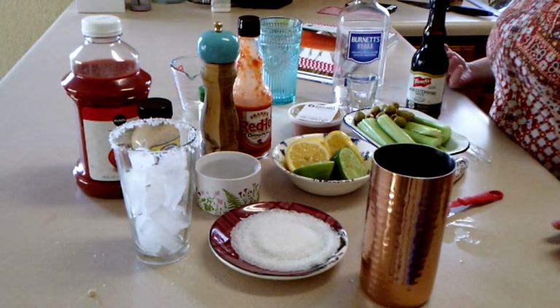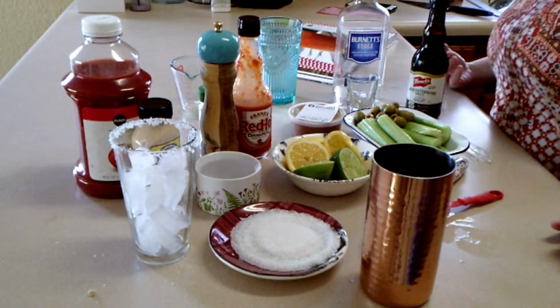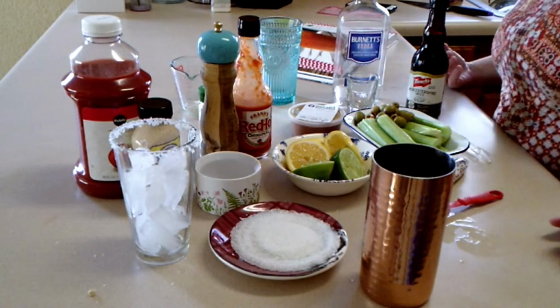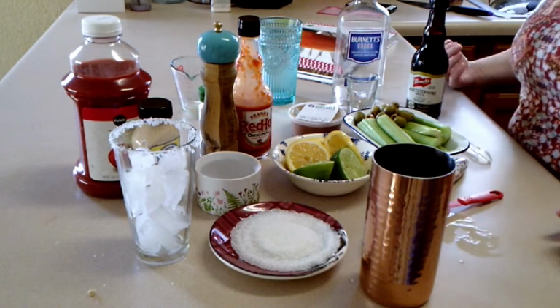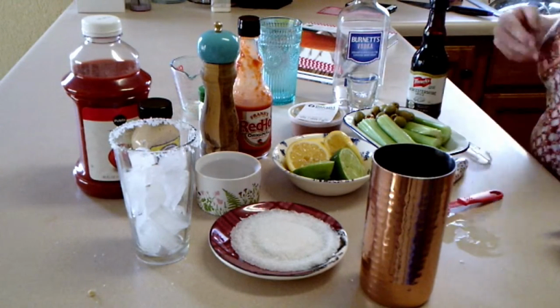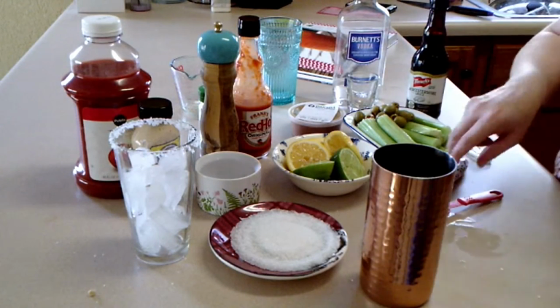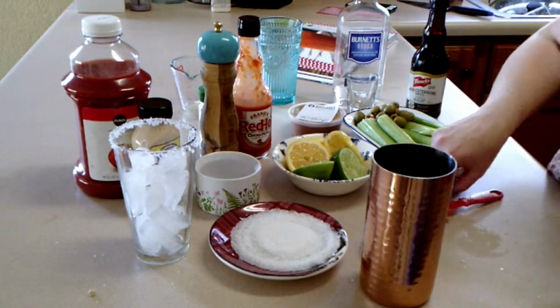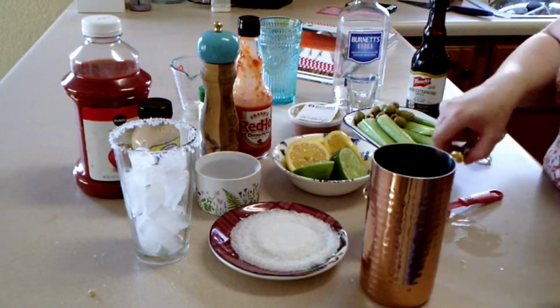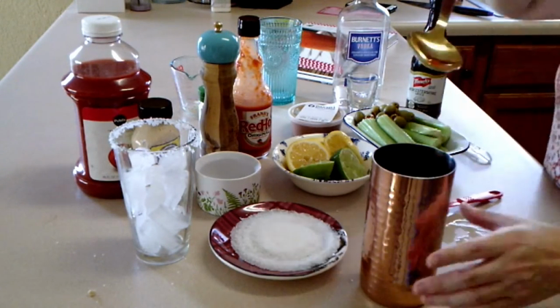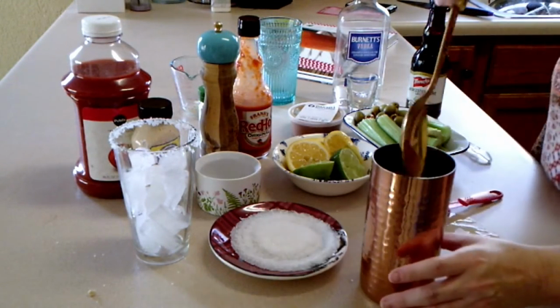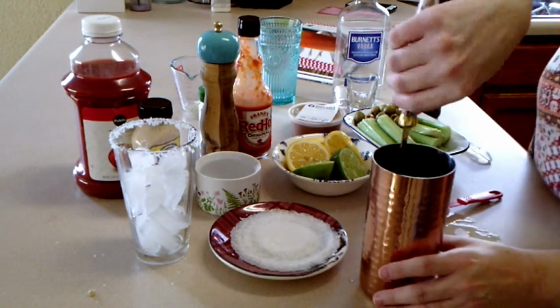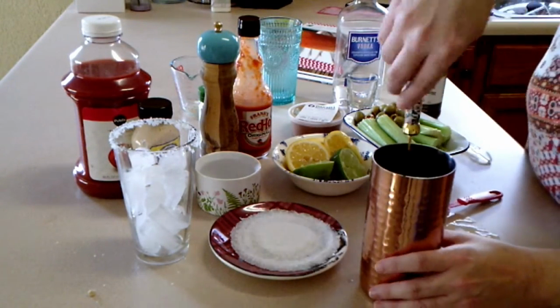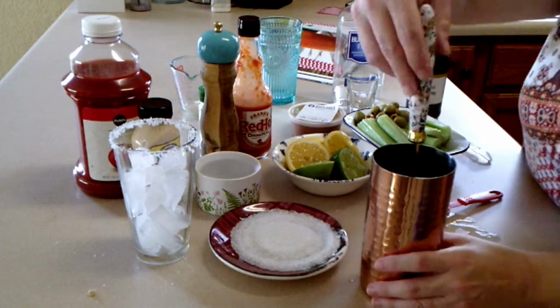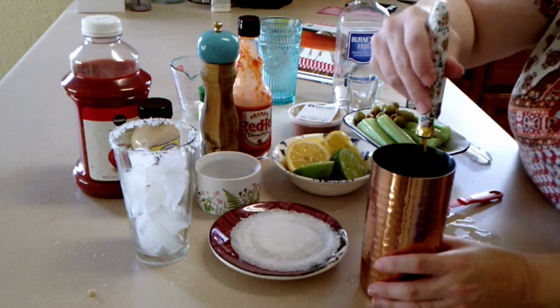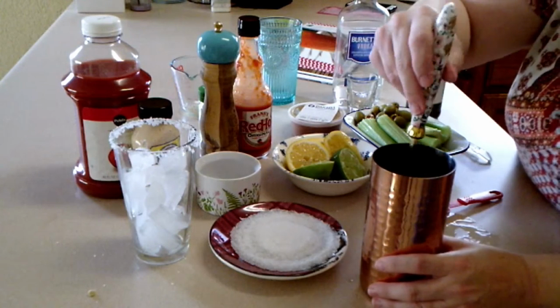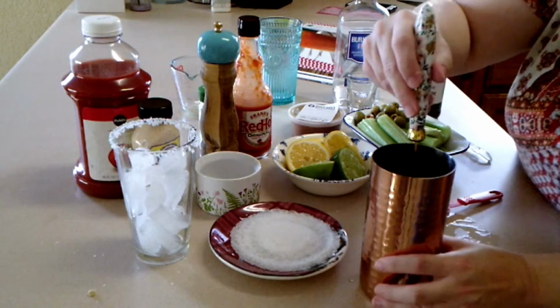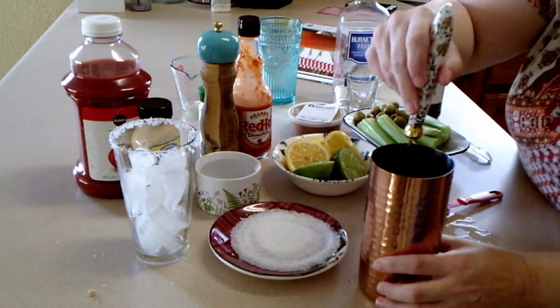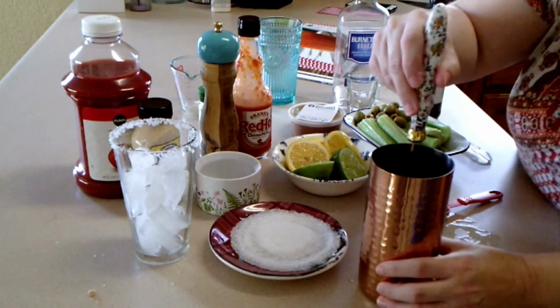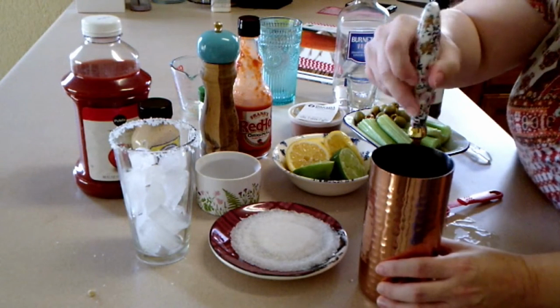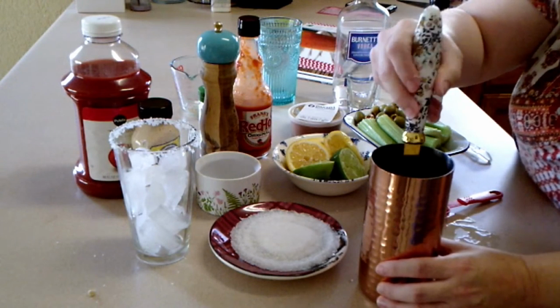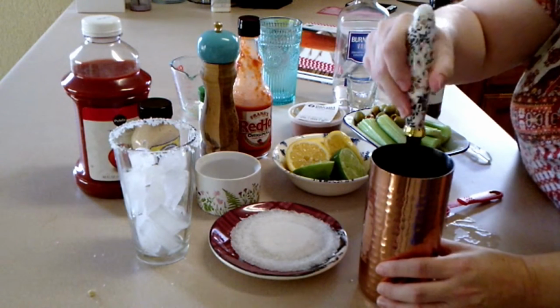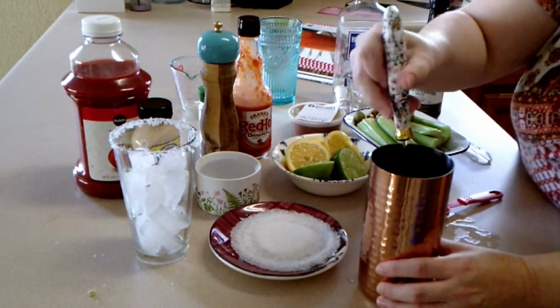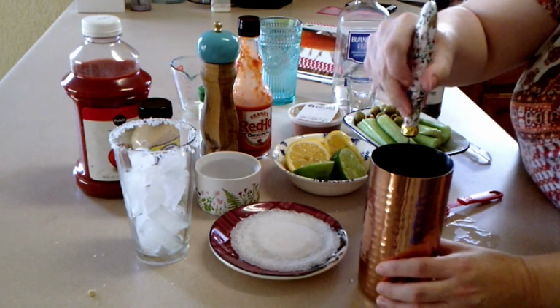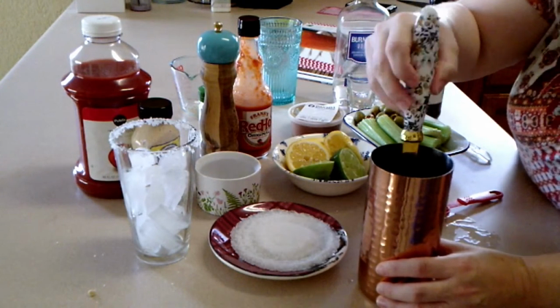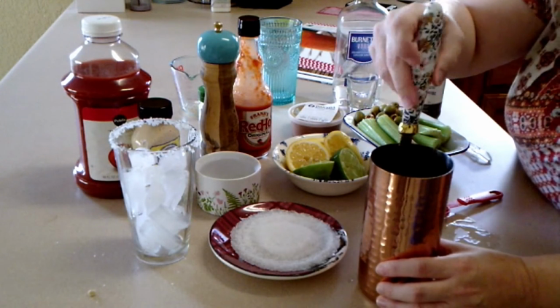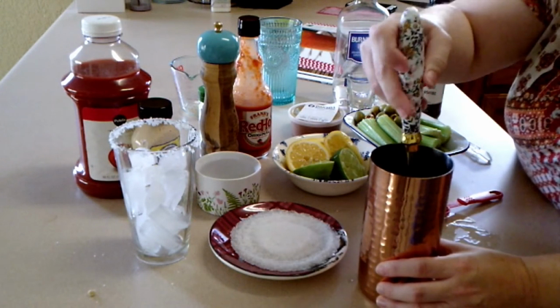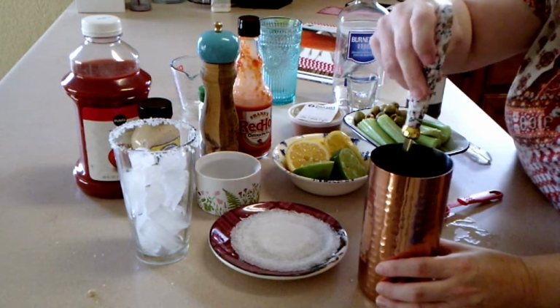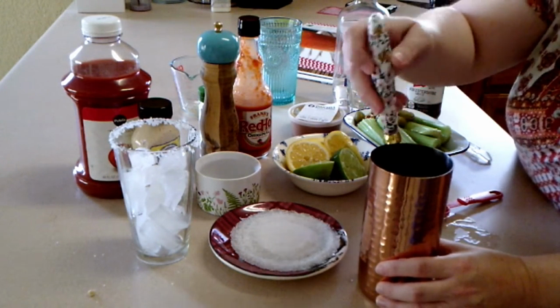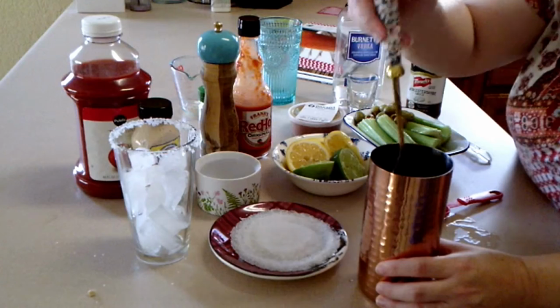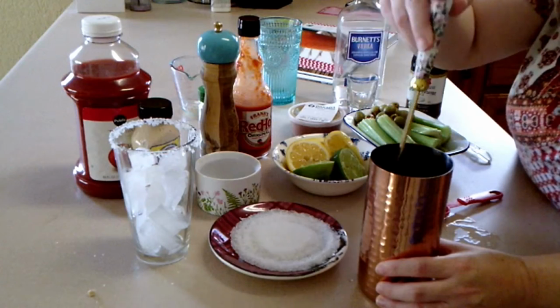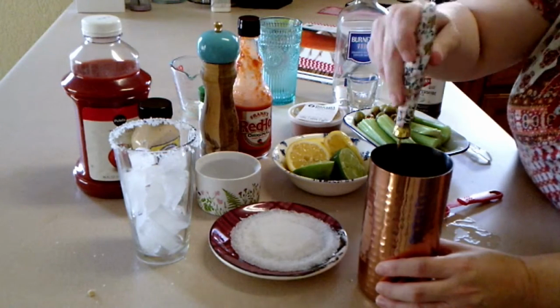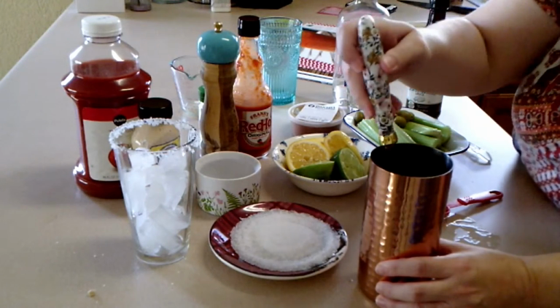Then stir all that until it's fully blended and then add a dash of celery salt, a dash of paprika, and a dash of black pepper. Then stir it again.